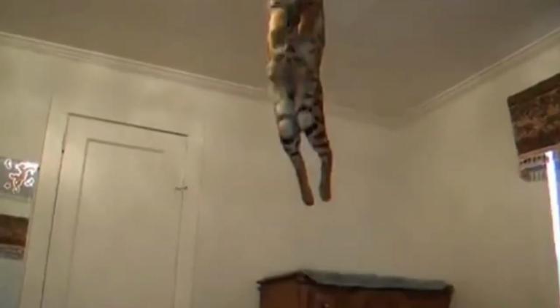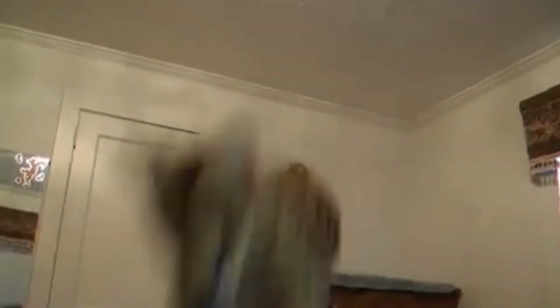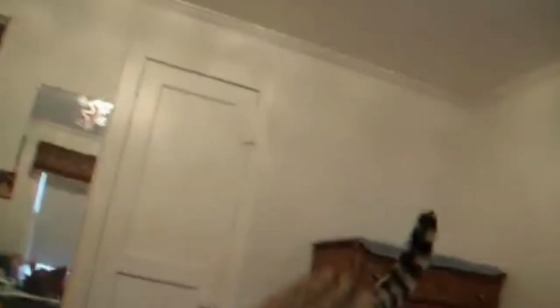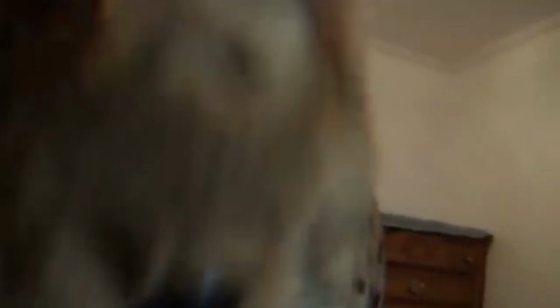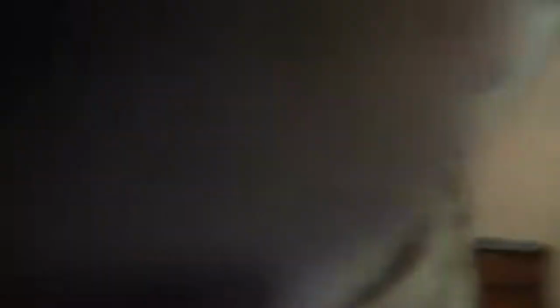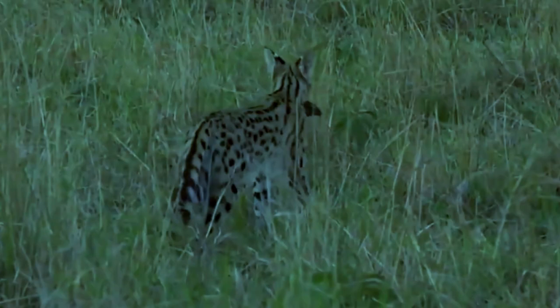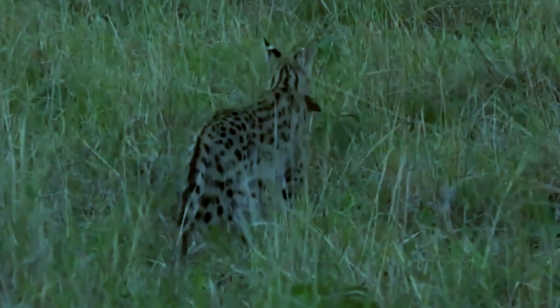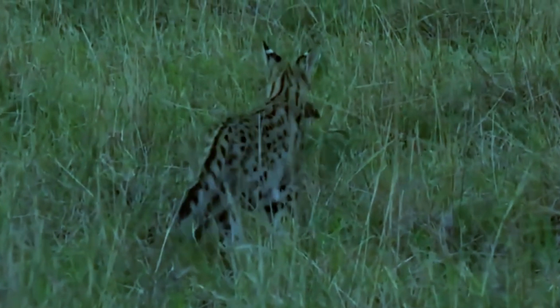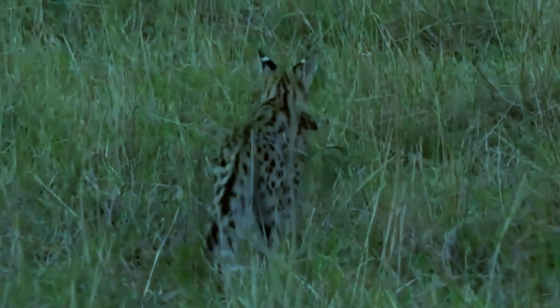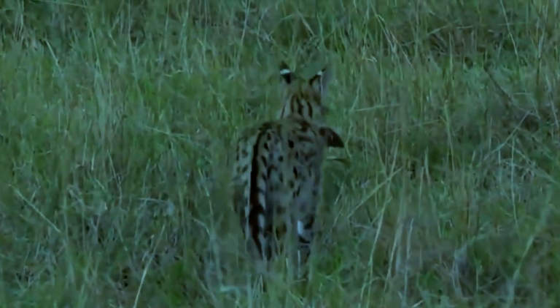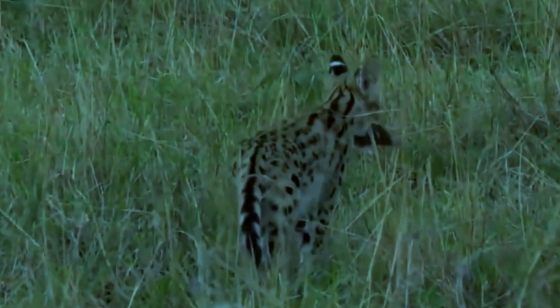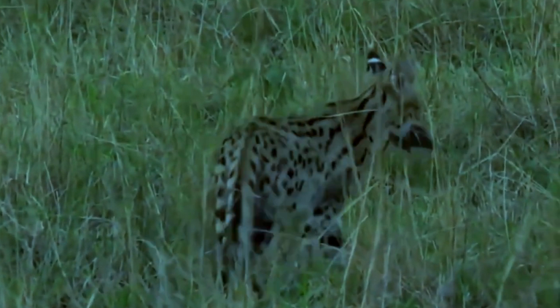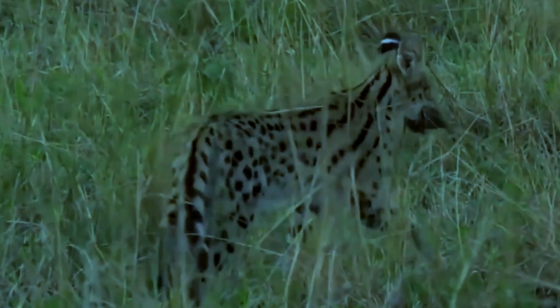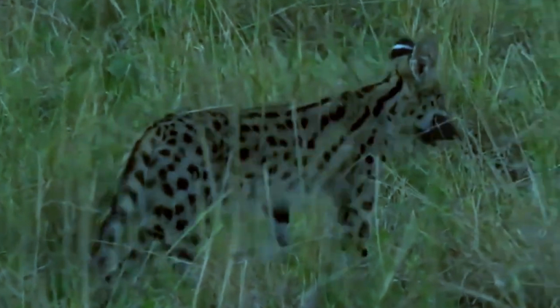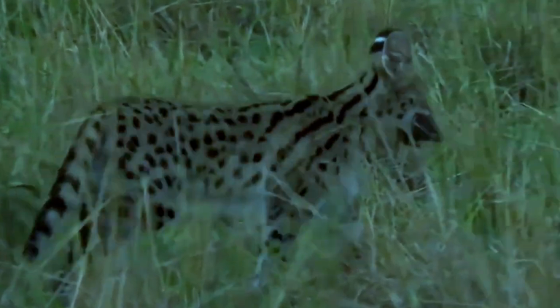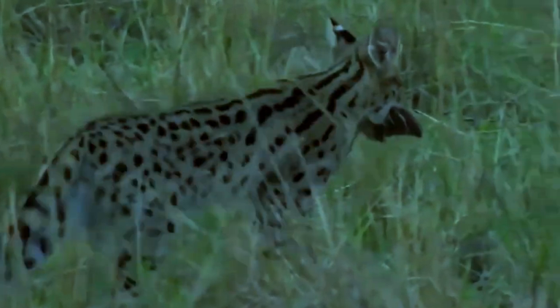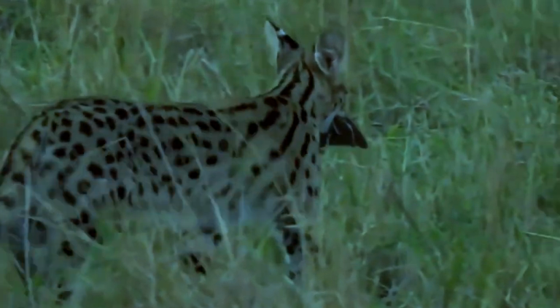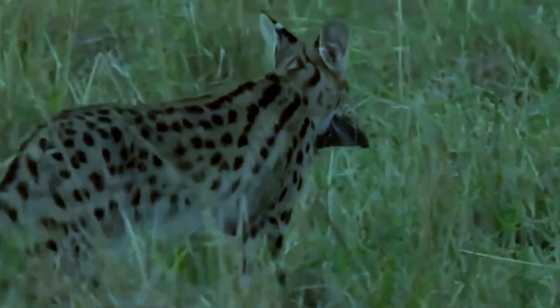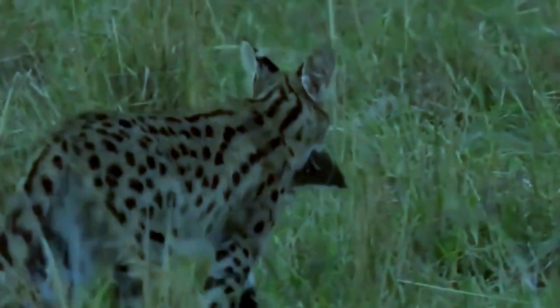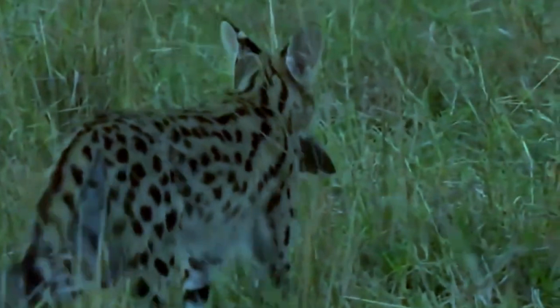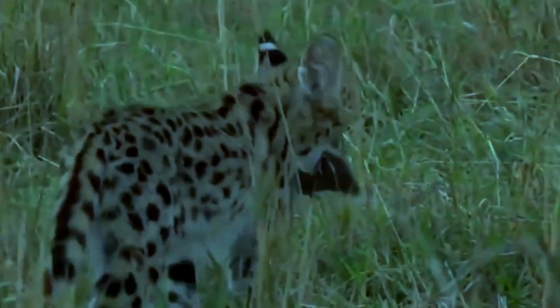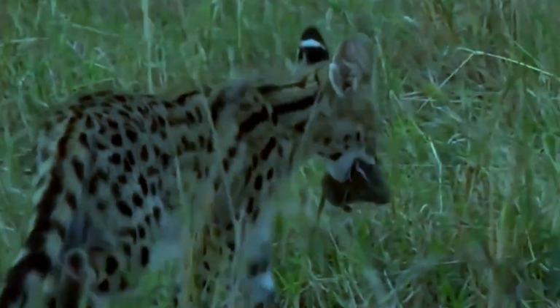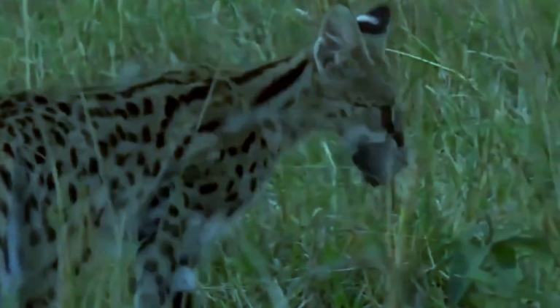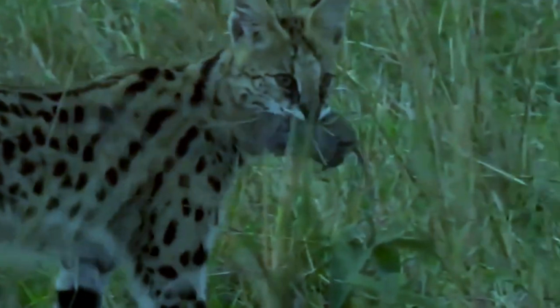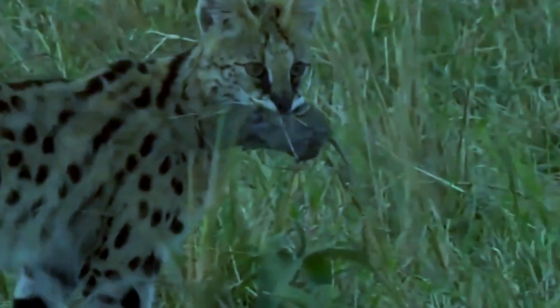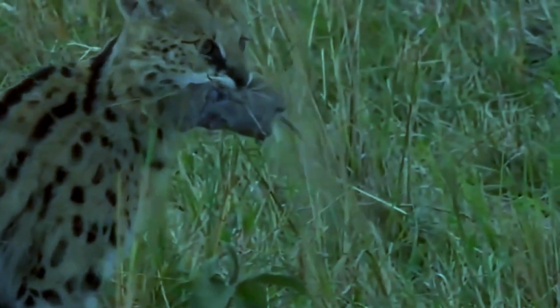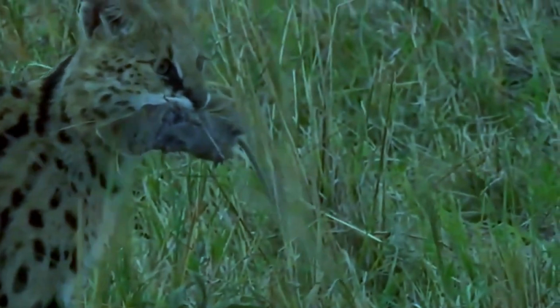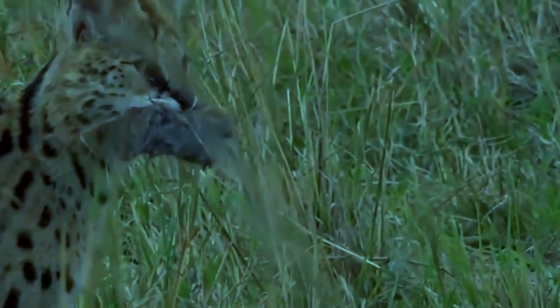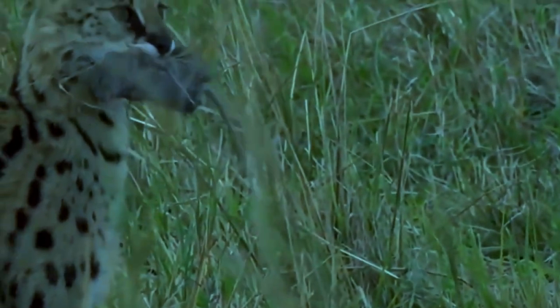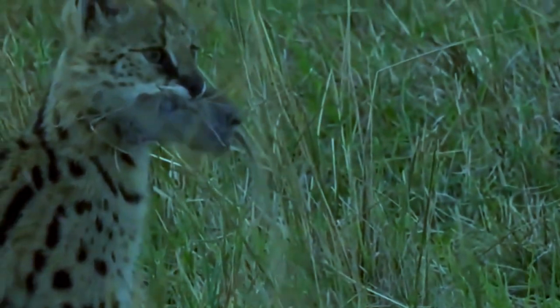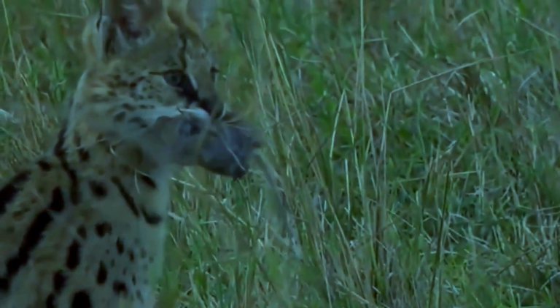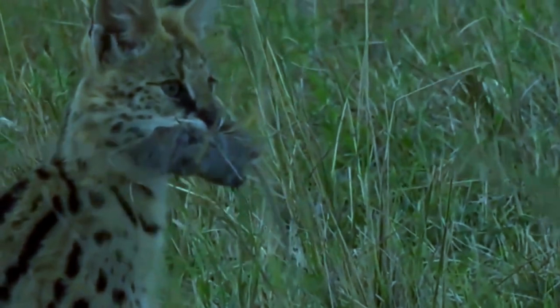Overall, the serval cat's physical adaptations make it a highly skilled hunter and an adept survivor in its natural habitat.